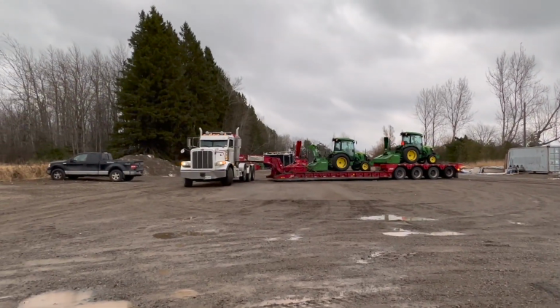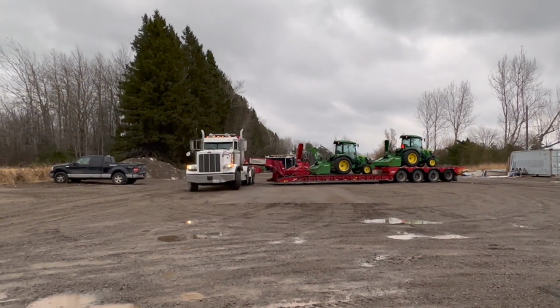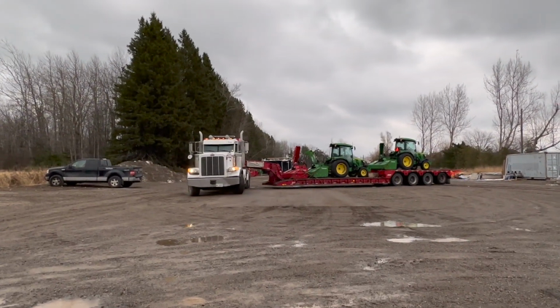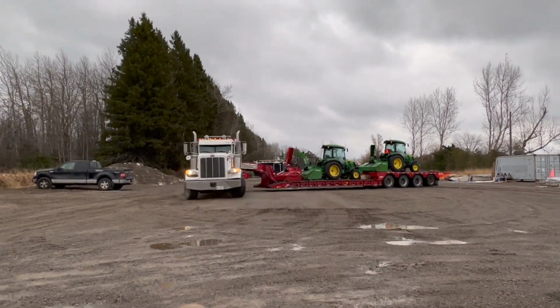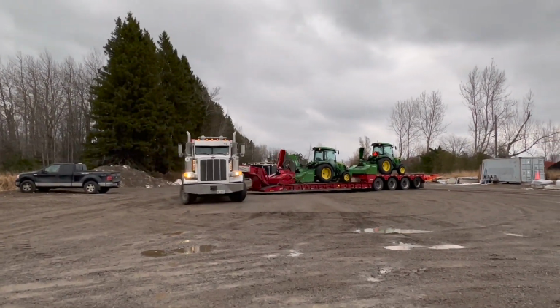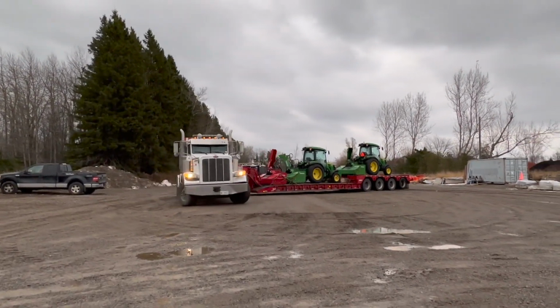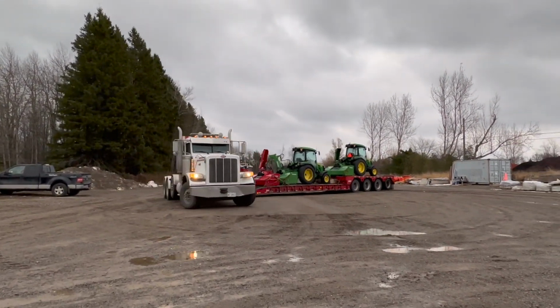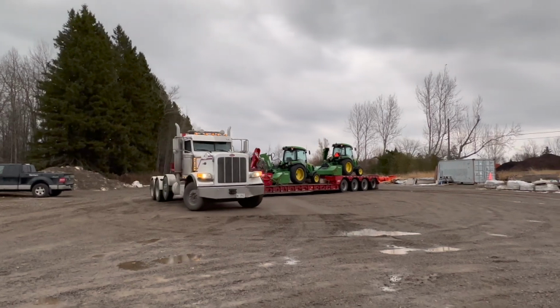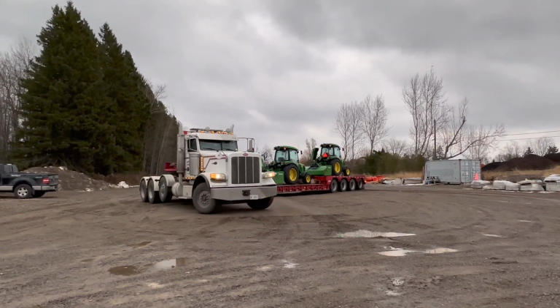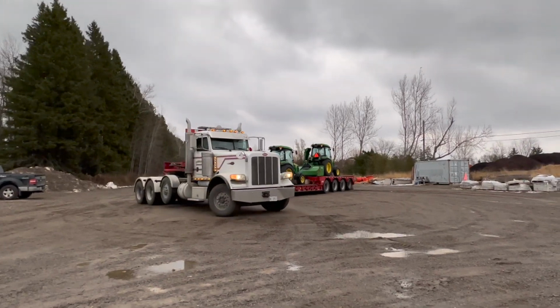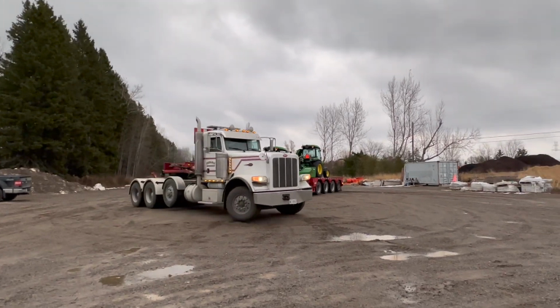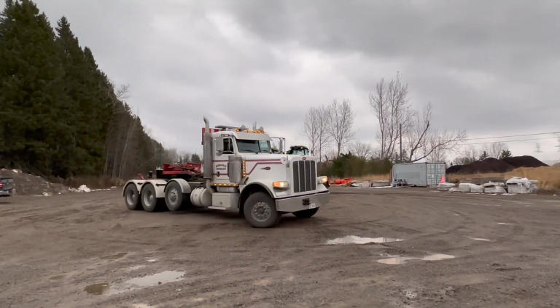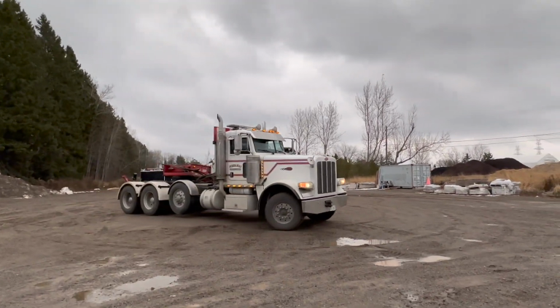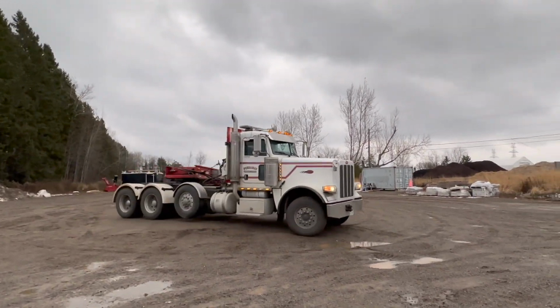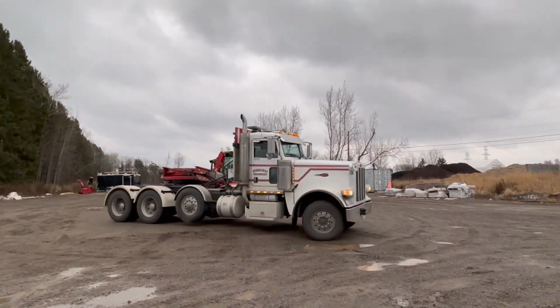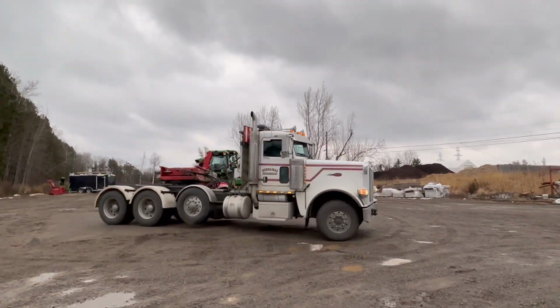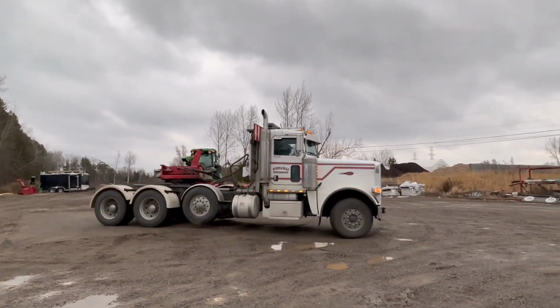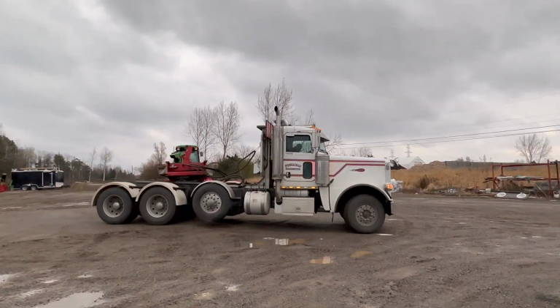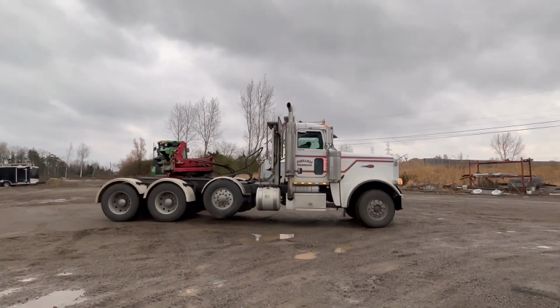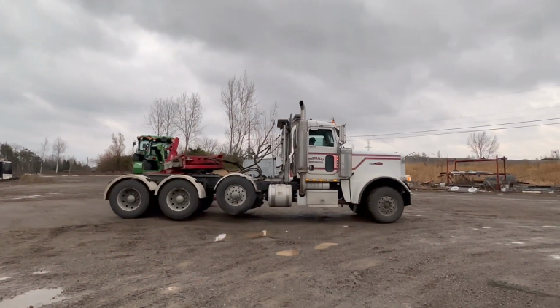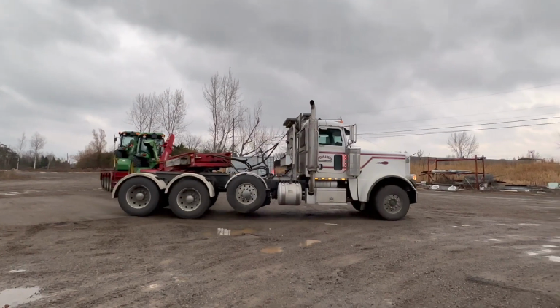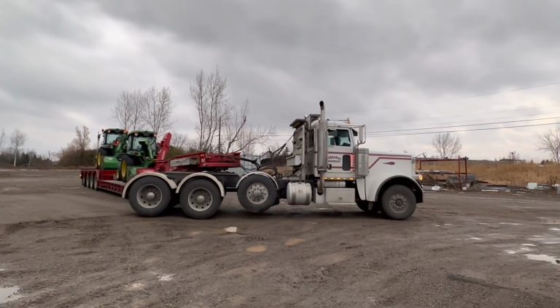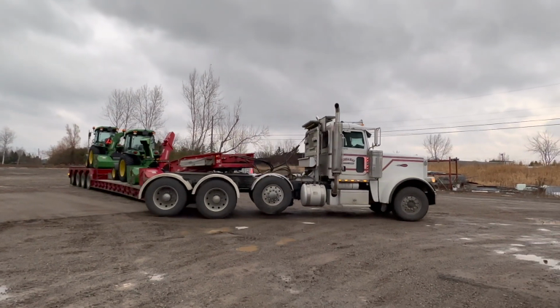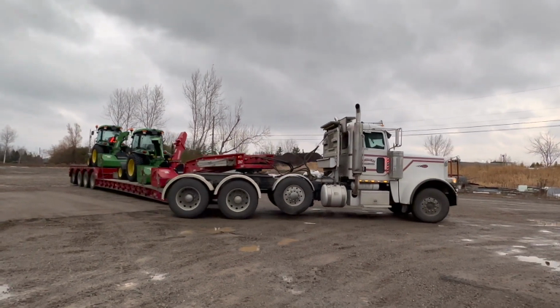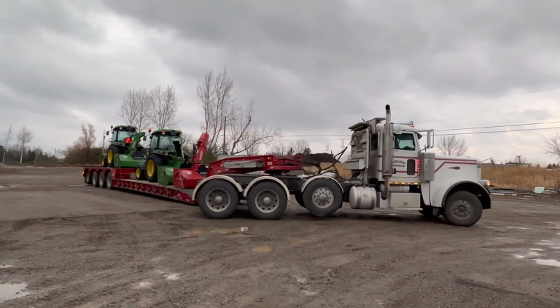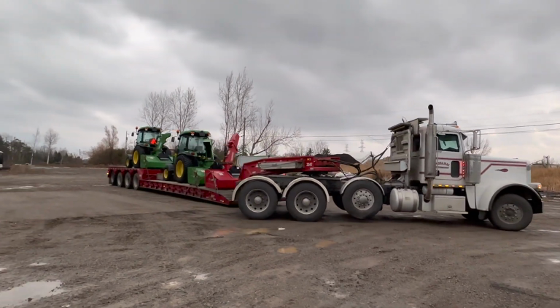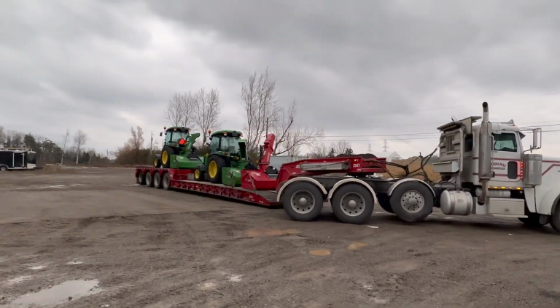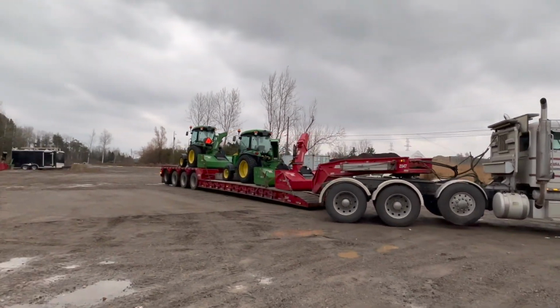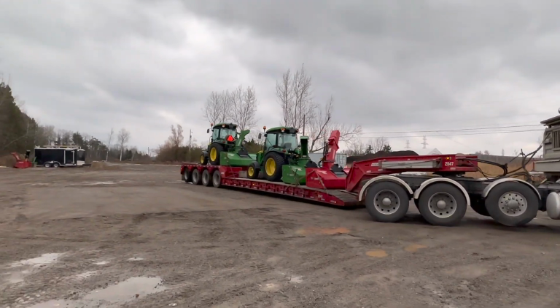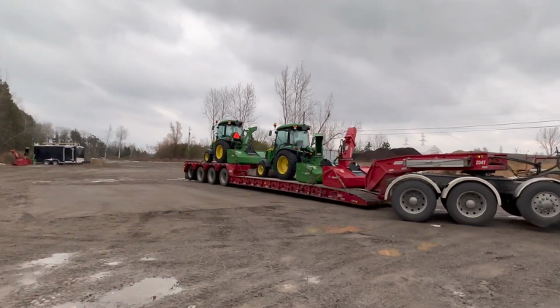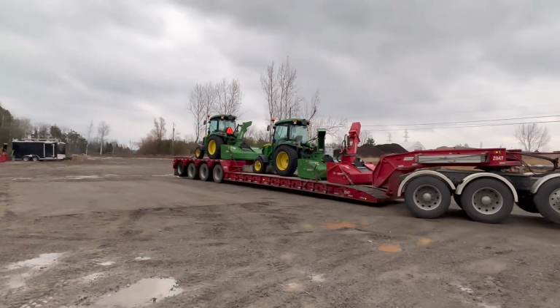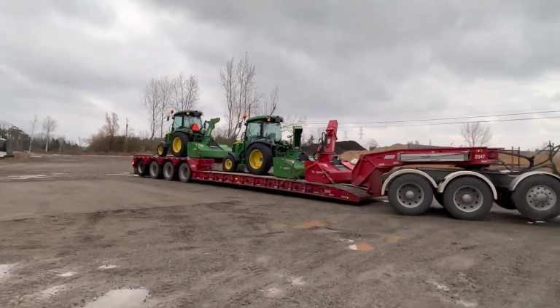It's beautiful. Peterbilt guy's 19 years old hauling, boys — 19 years old, take notes. Like a champ. Come on, look at that trailer and deck, baby.